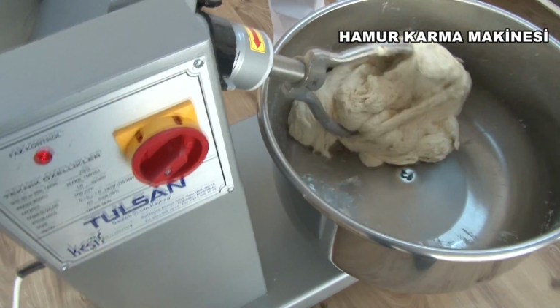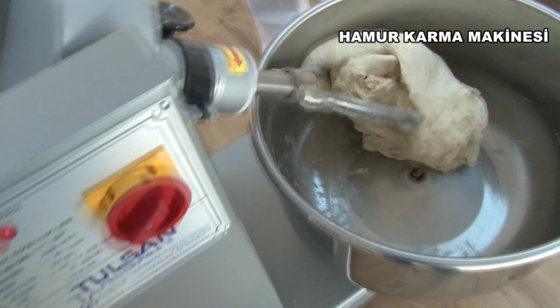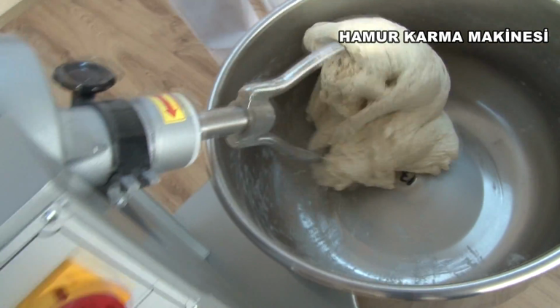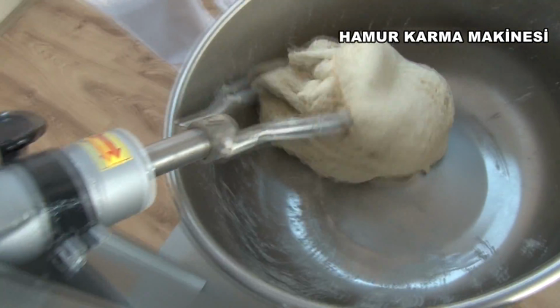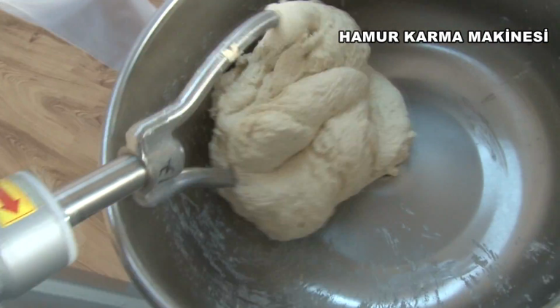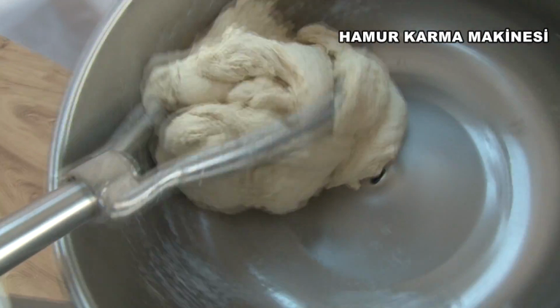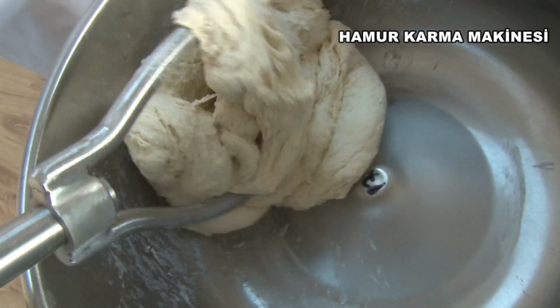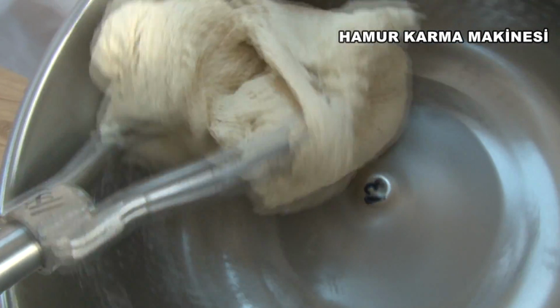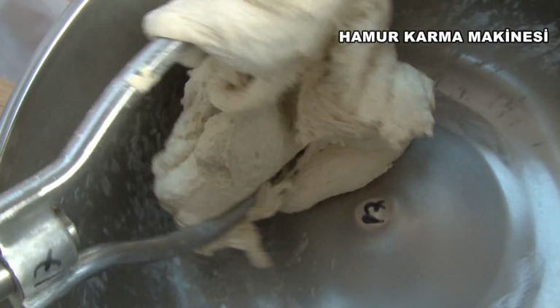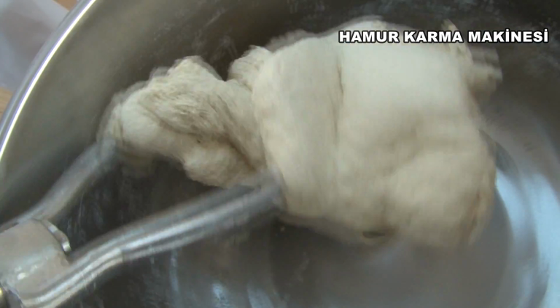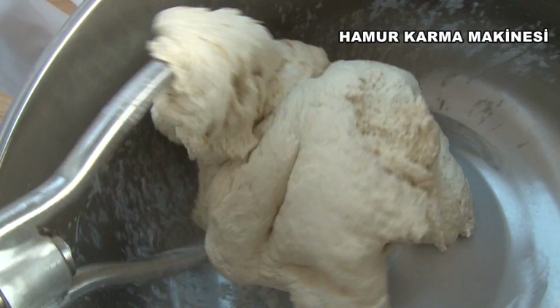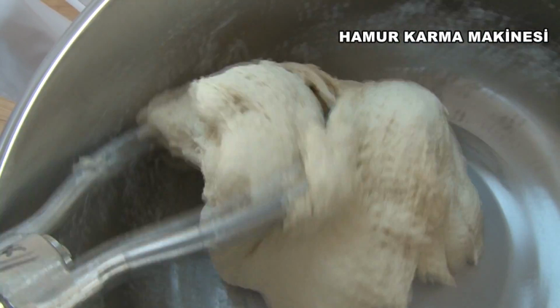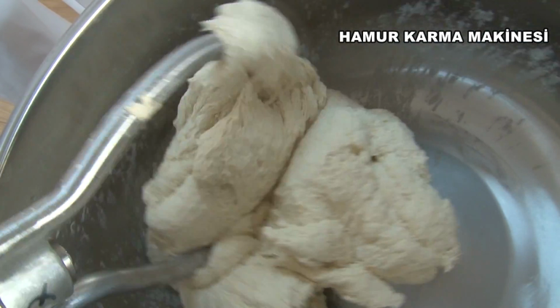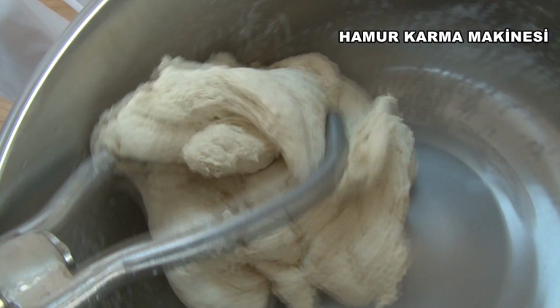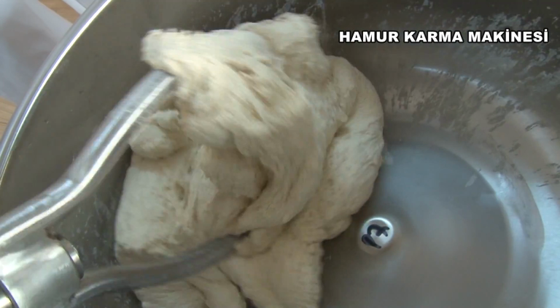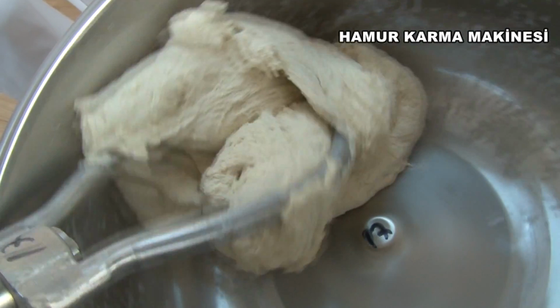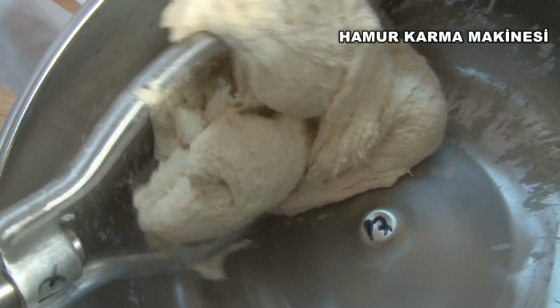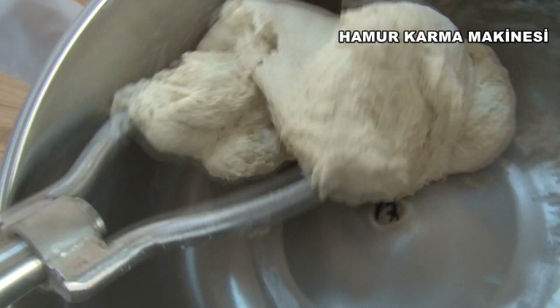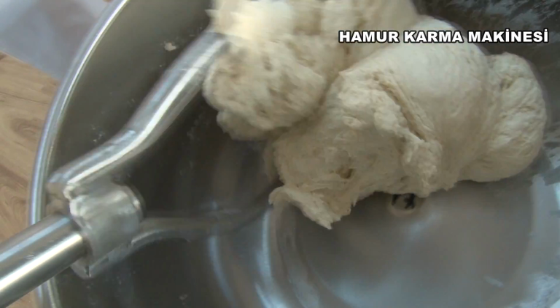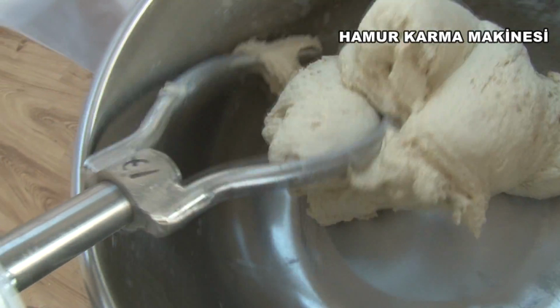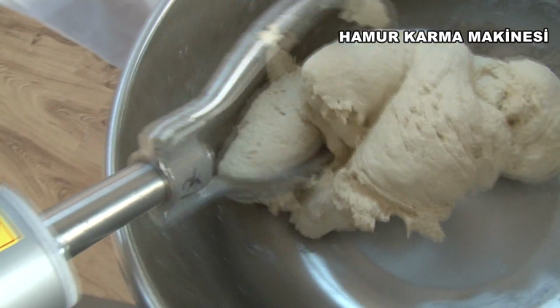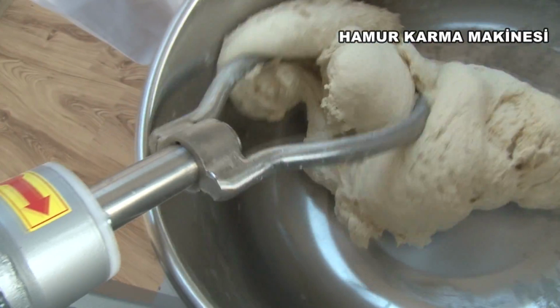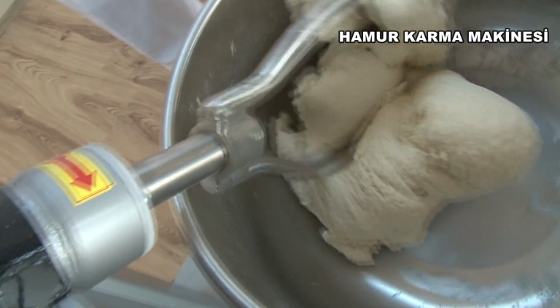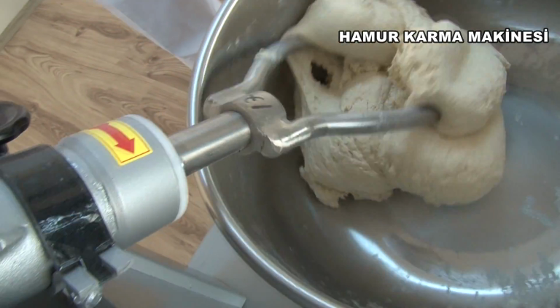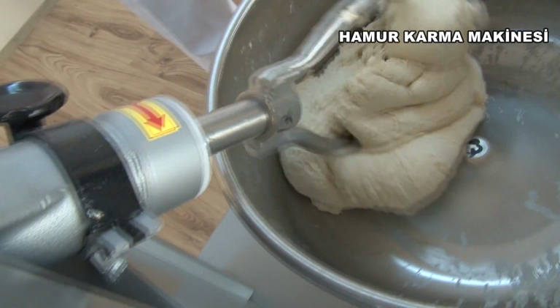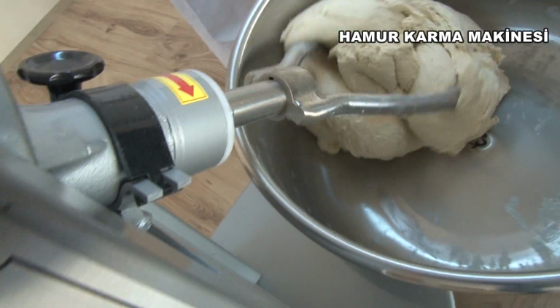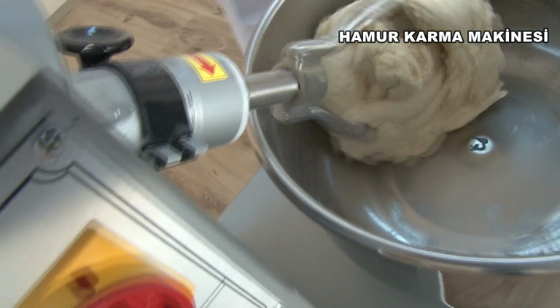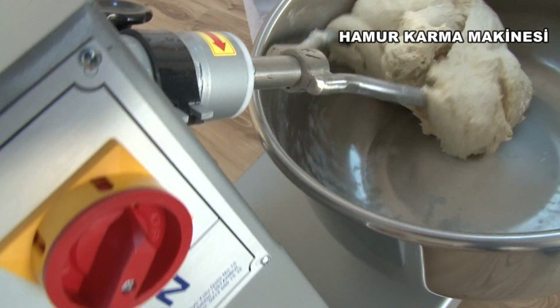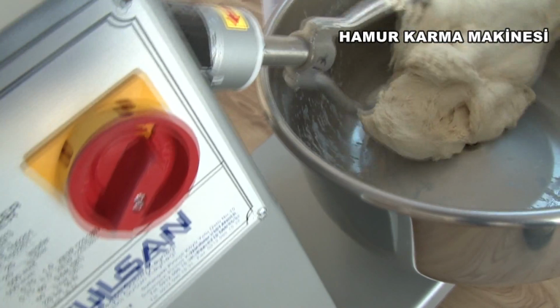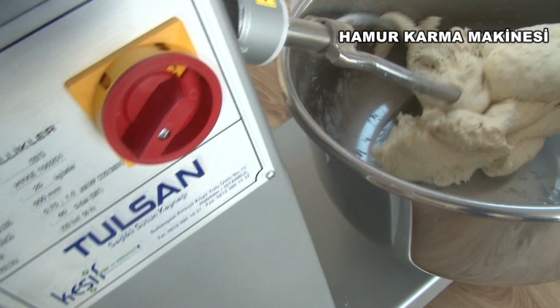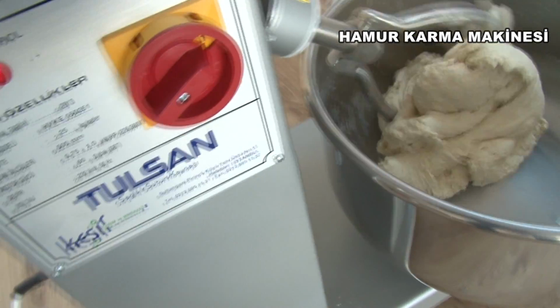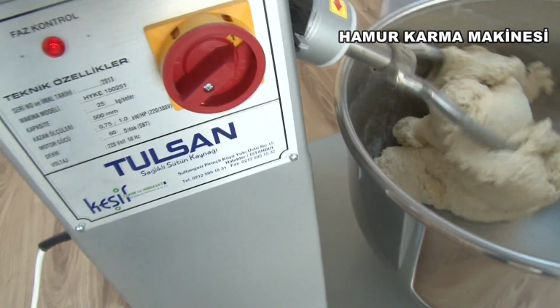It is necessary to mix flour with yeast, salt and water in the best way in order to obtain good bread. This homogeneous mixture can only be obtained with a good pastry blending machine.